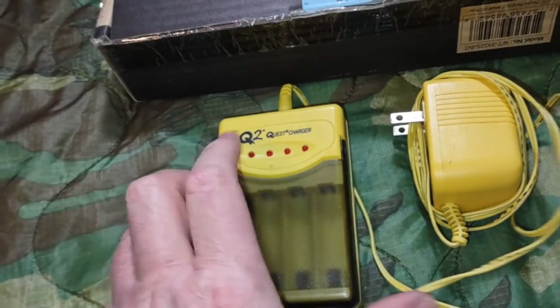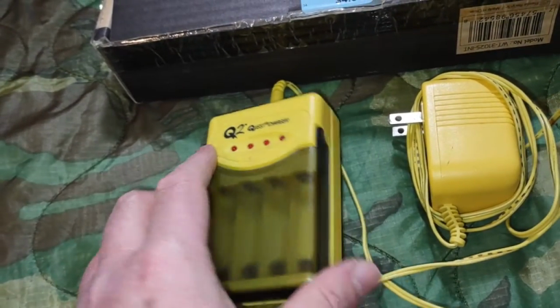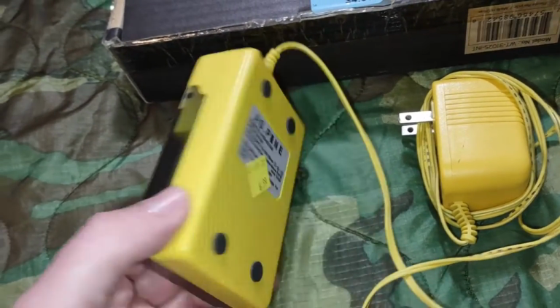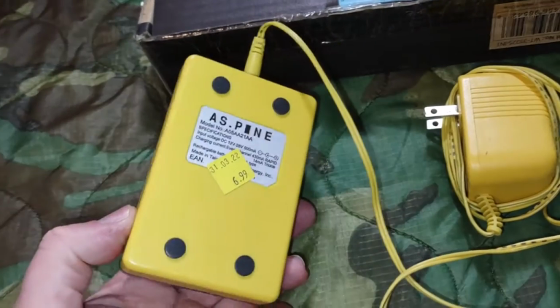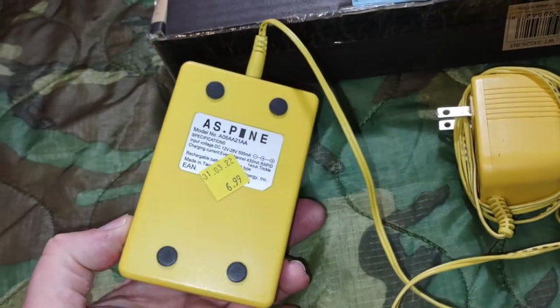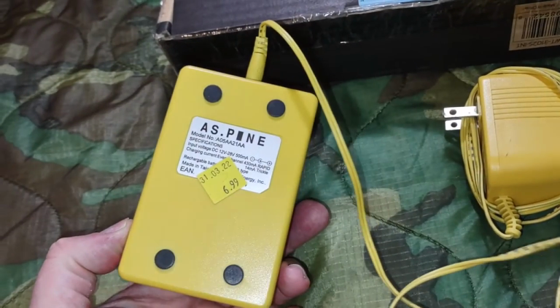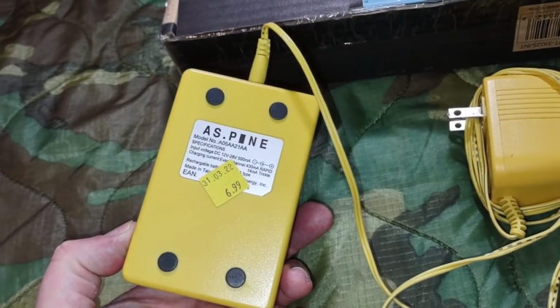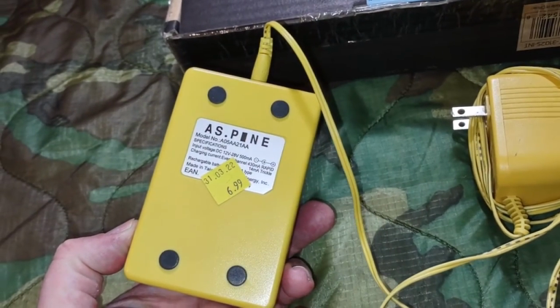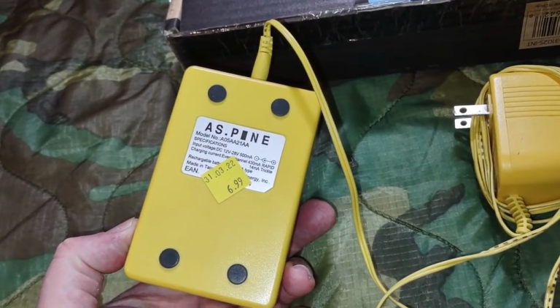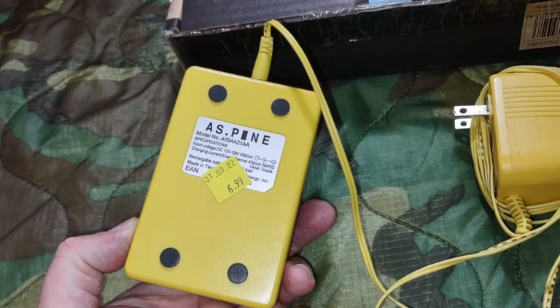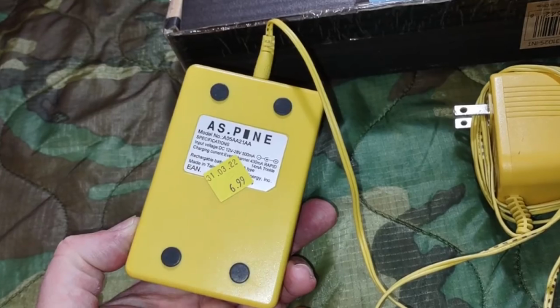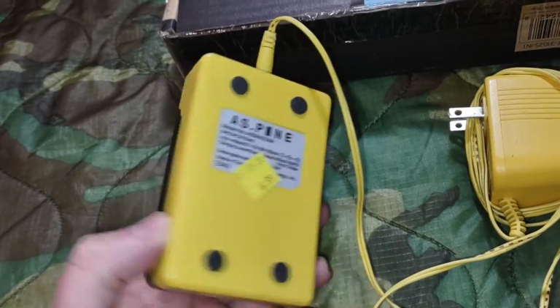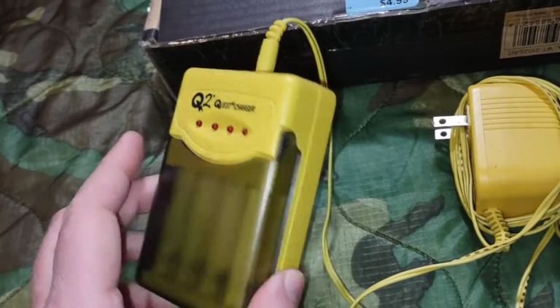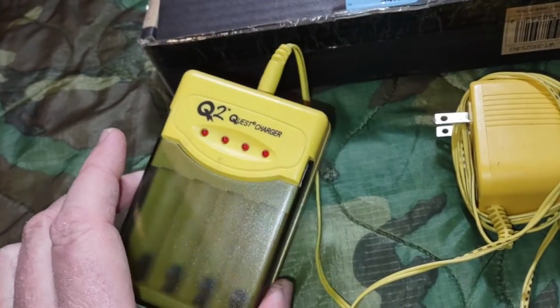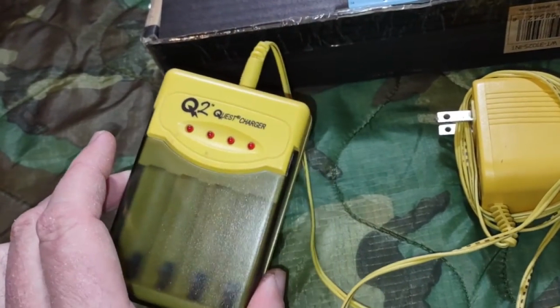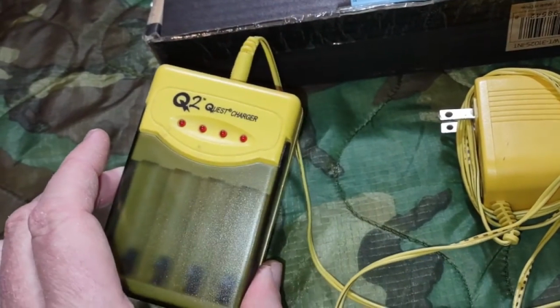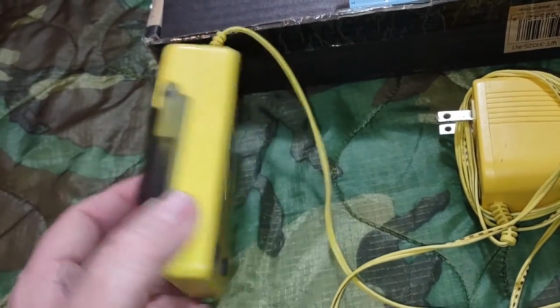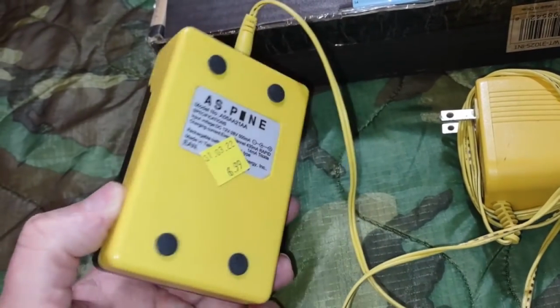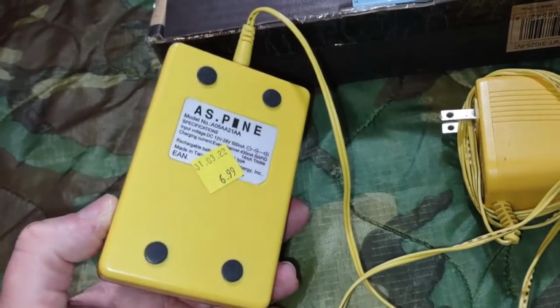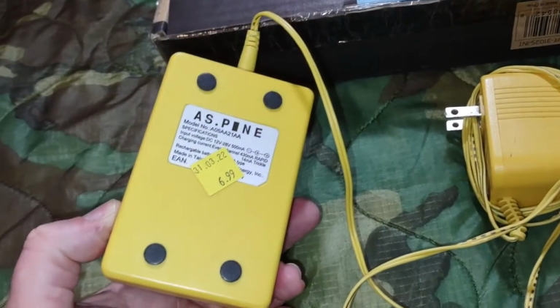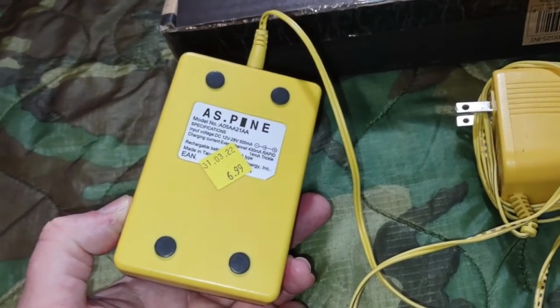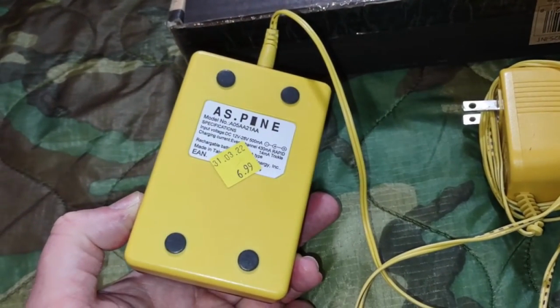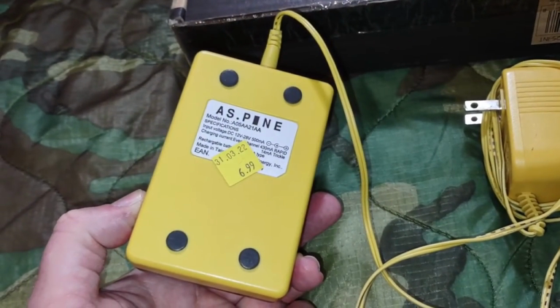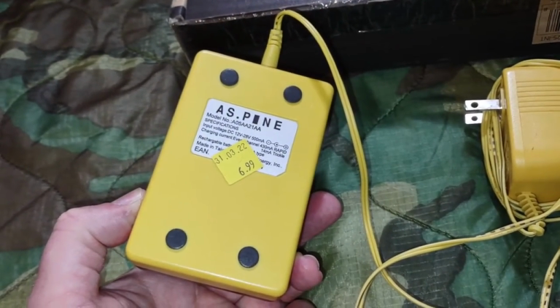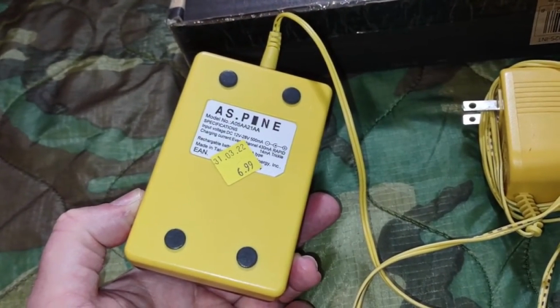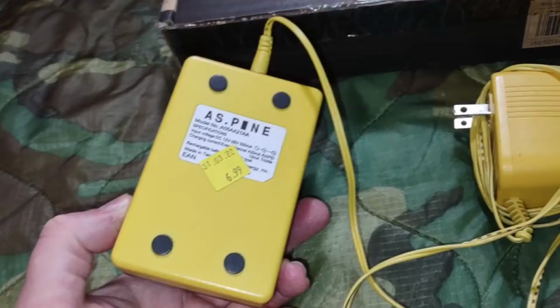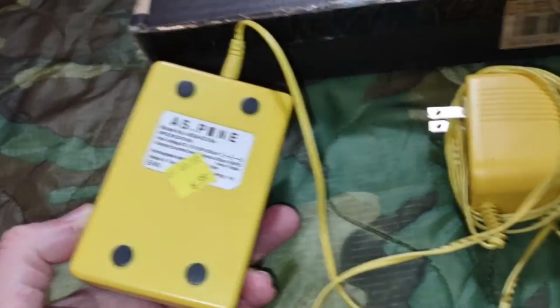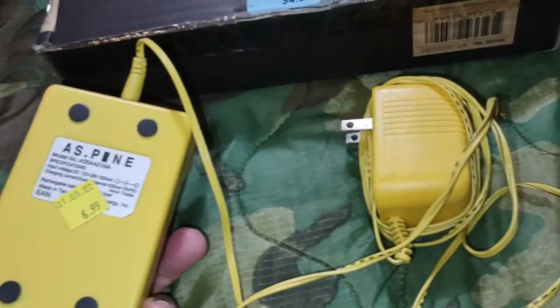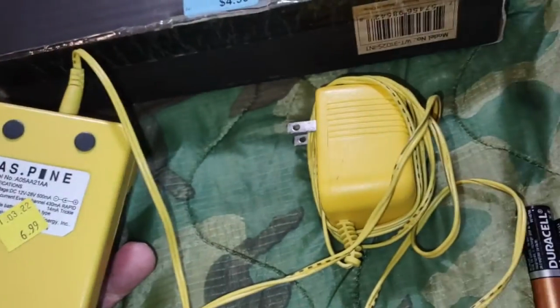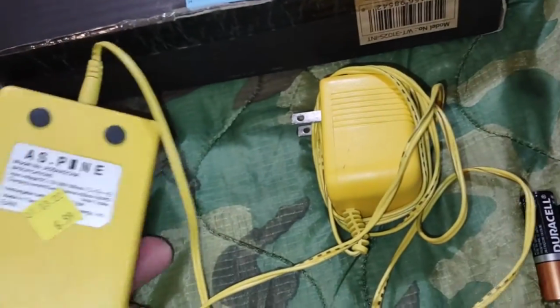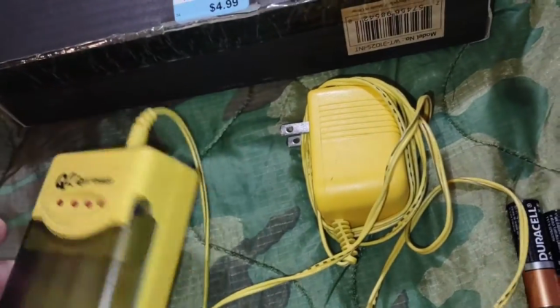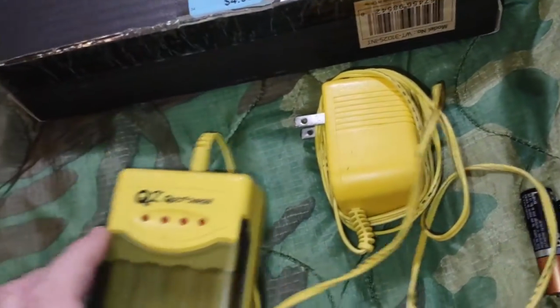I've used one of these before, but this one wasn't in as pristine a shape as the one I got here. I got it for $6.99.